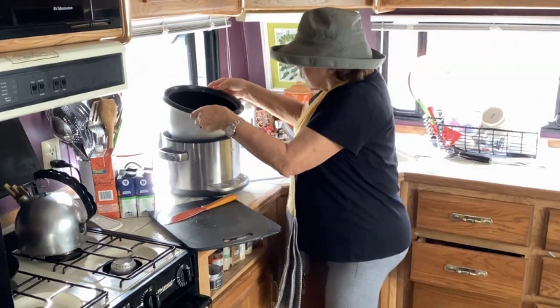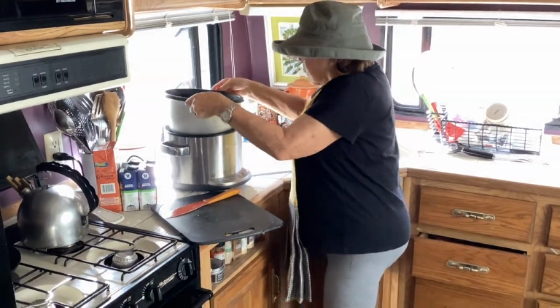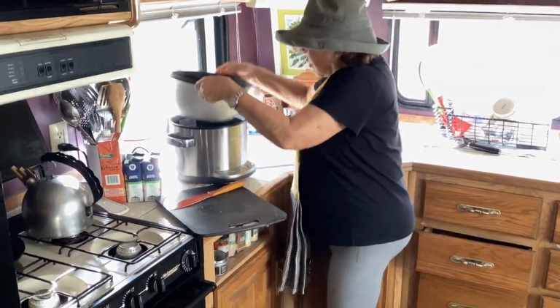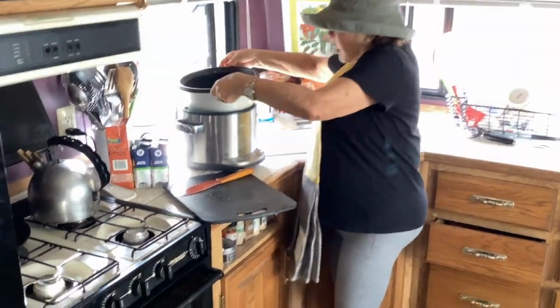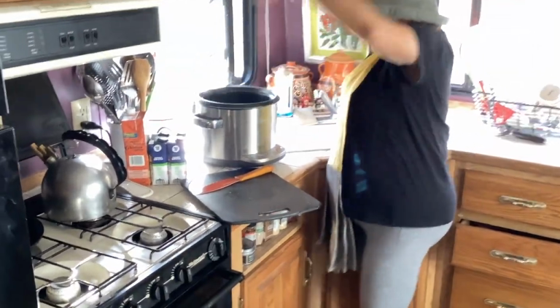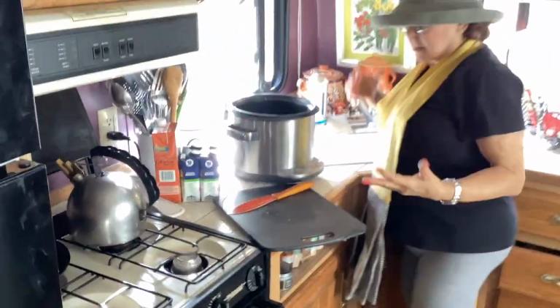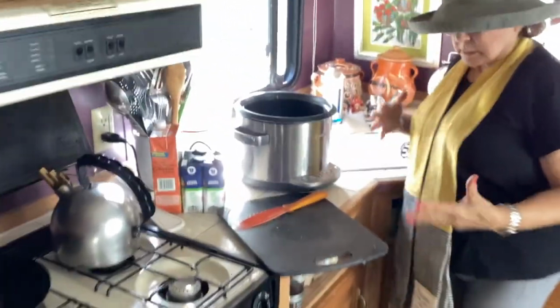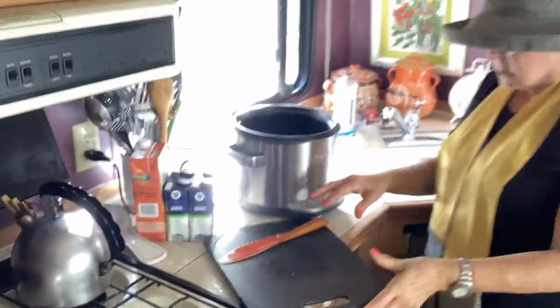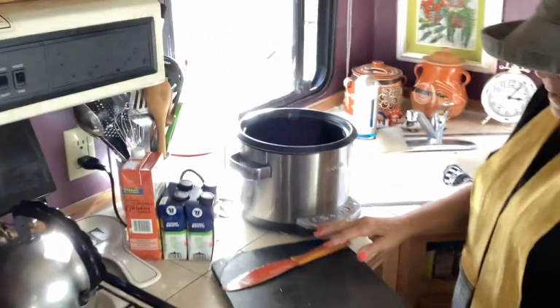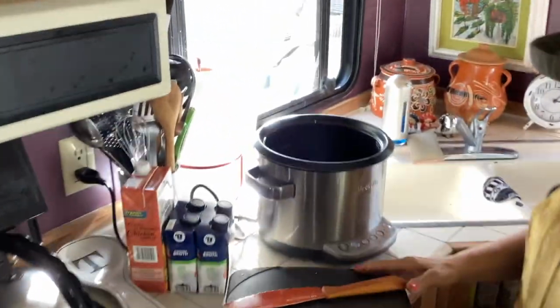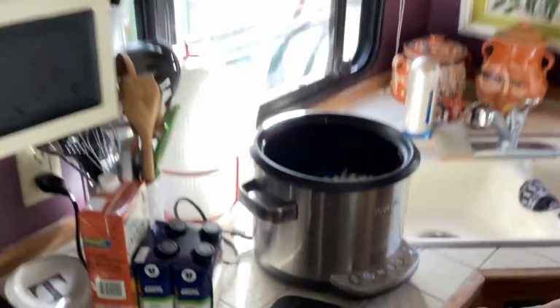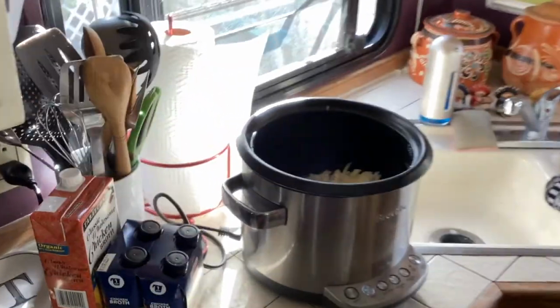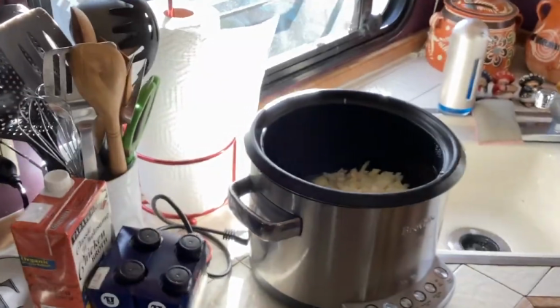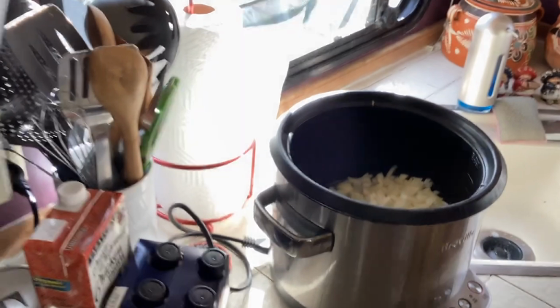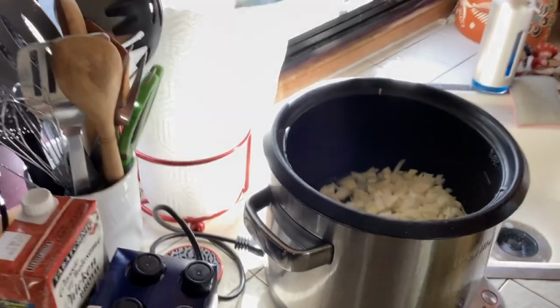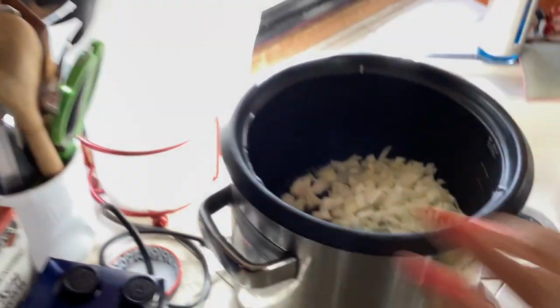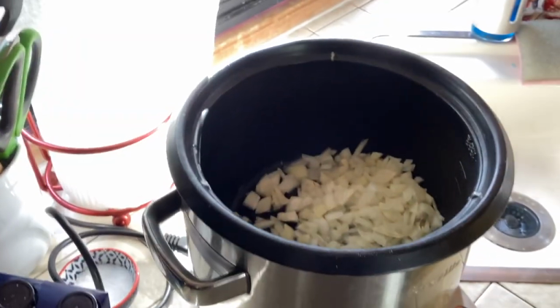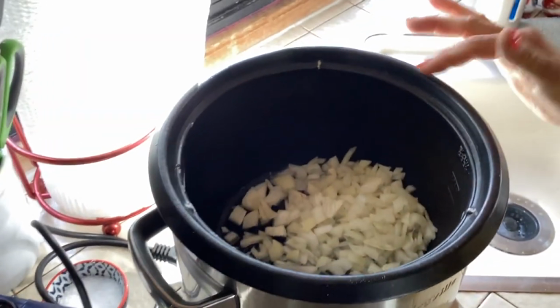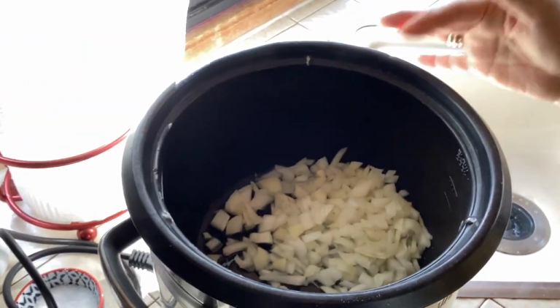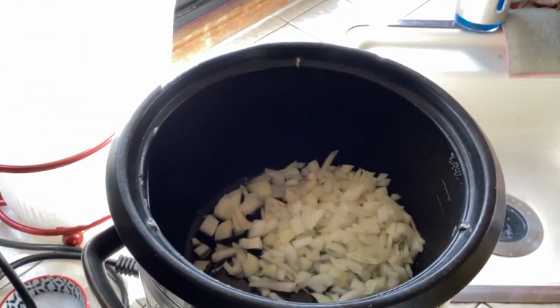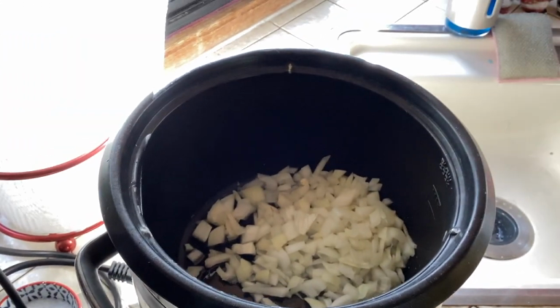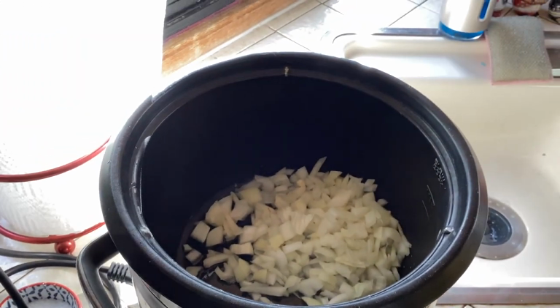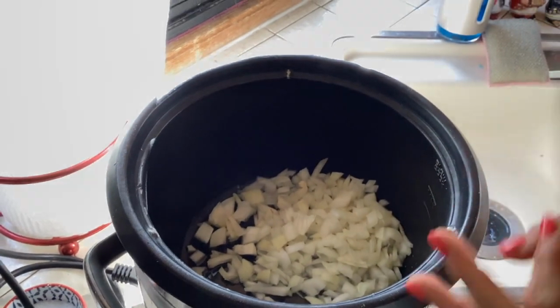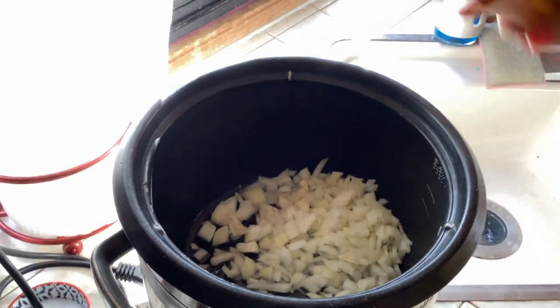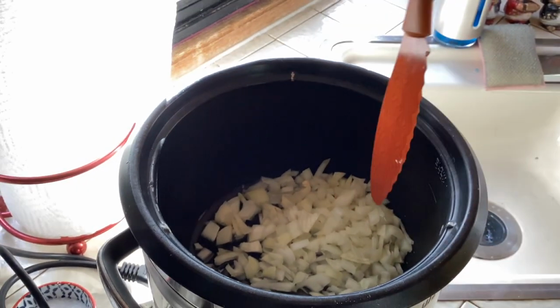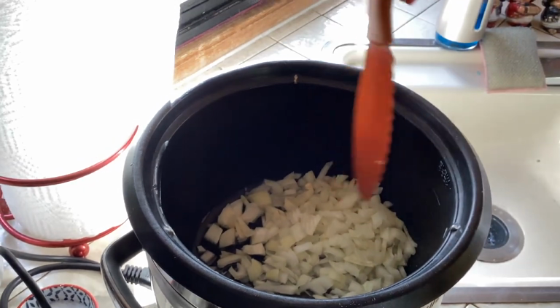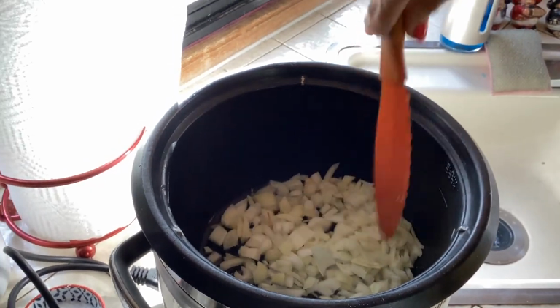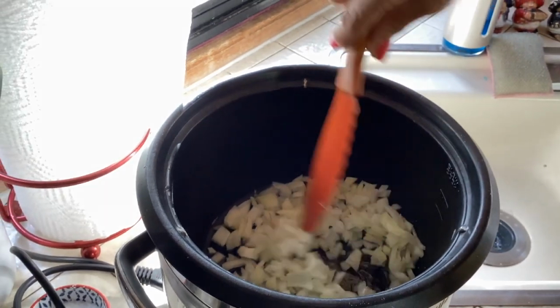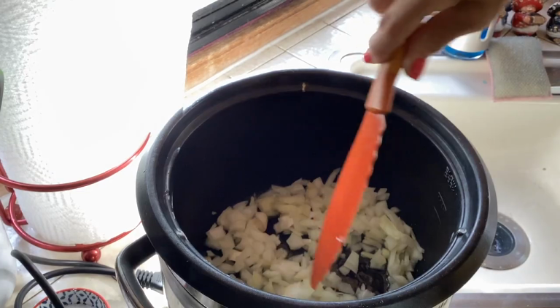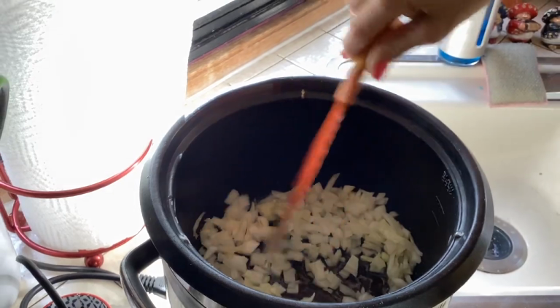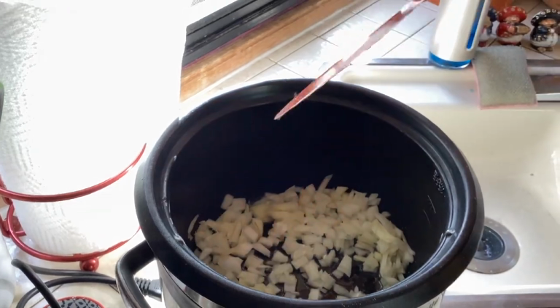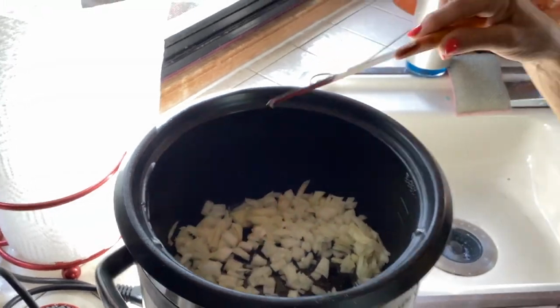Okay, so... oh! Yeah, it's hot. I didn't know that got hot. Okay, so there is your onion and I'm going to let it brown.